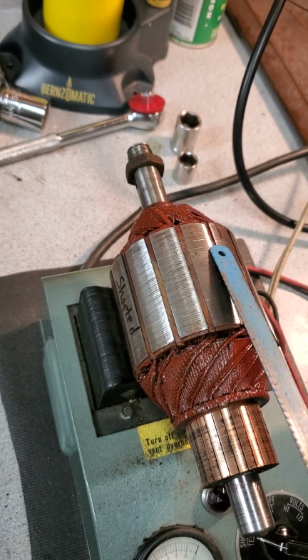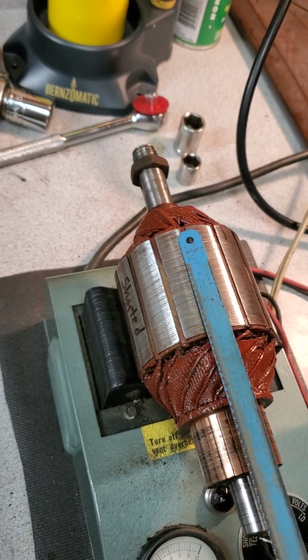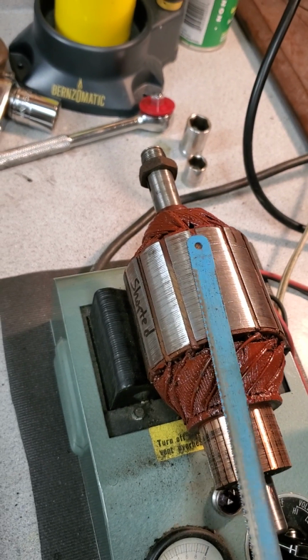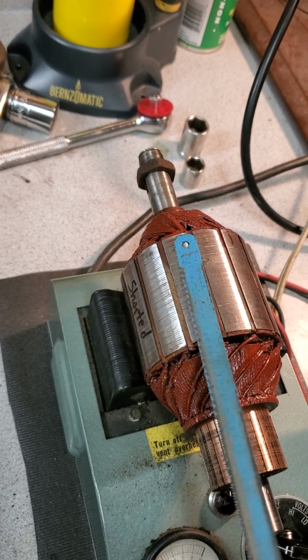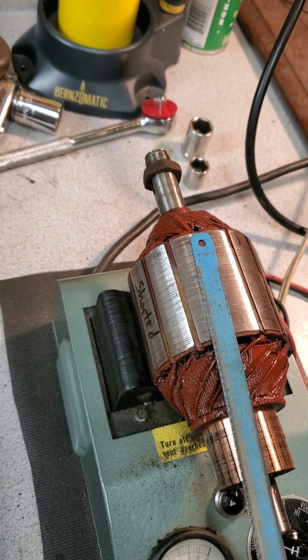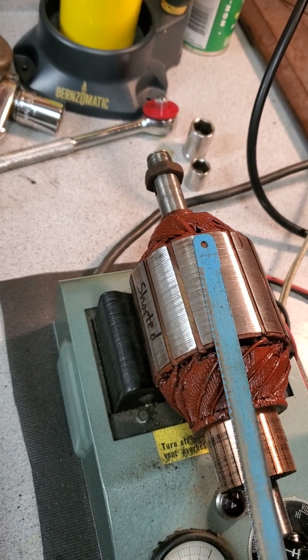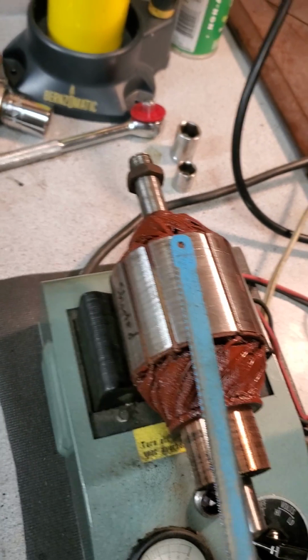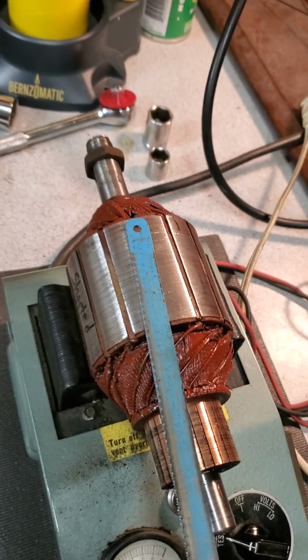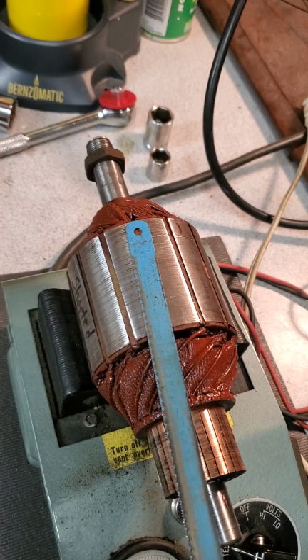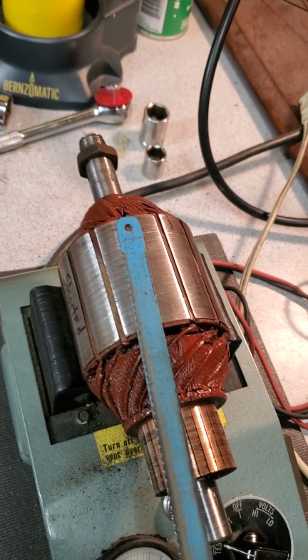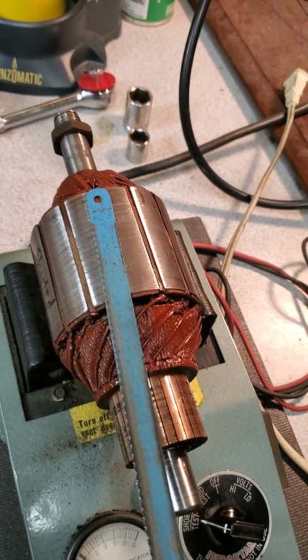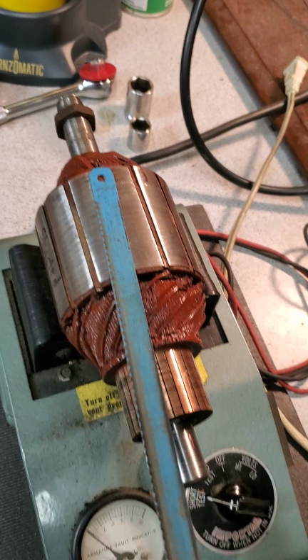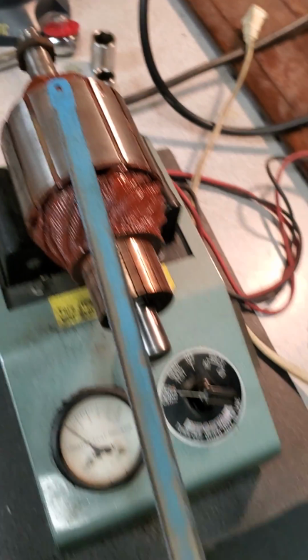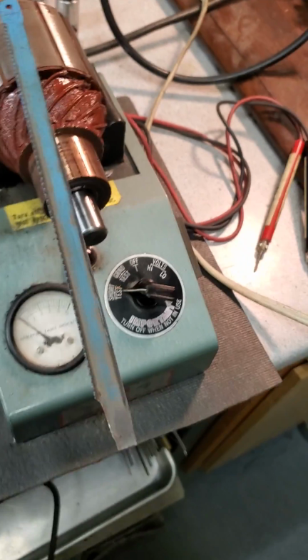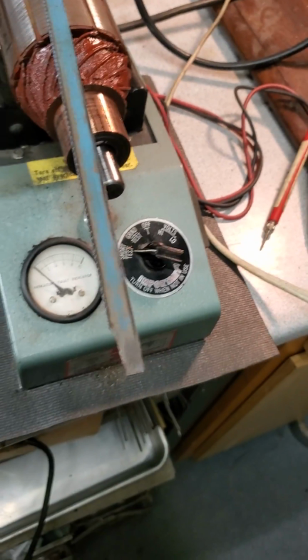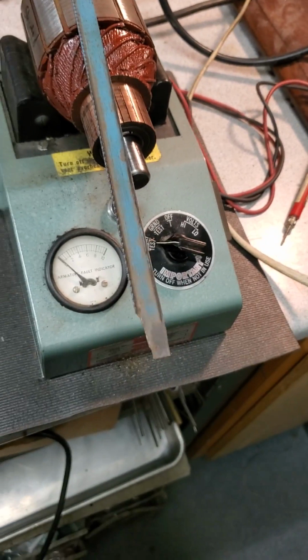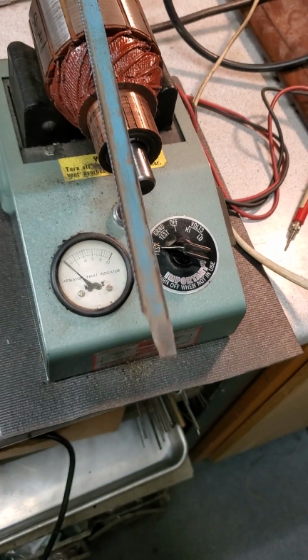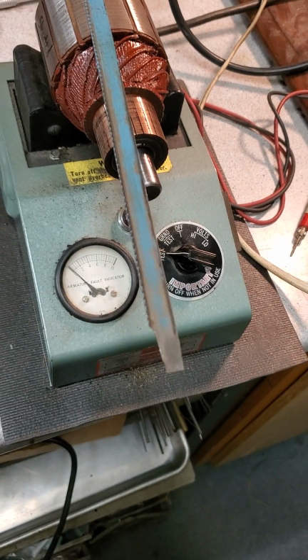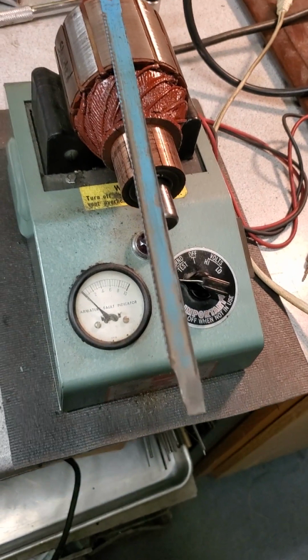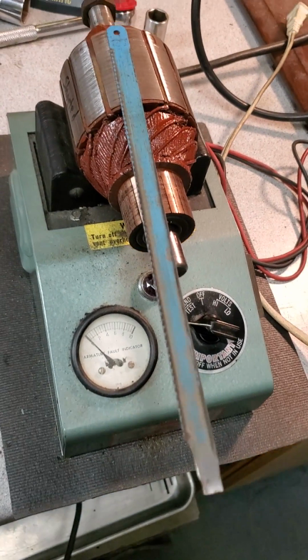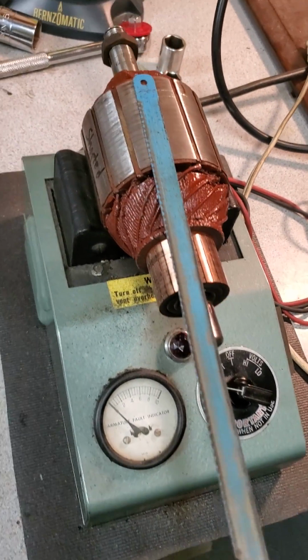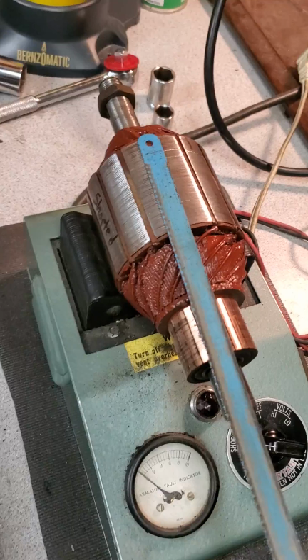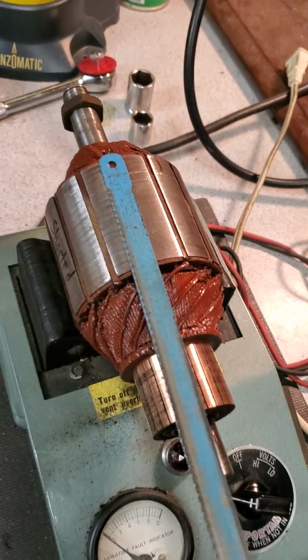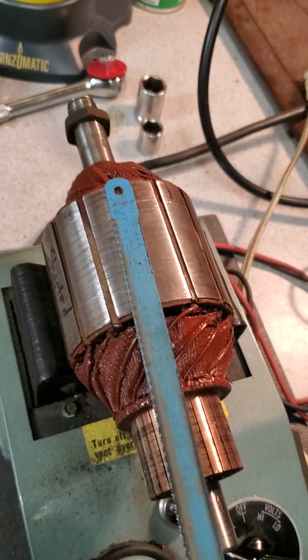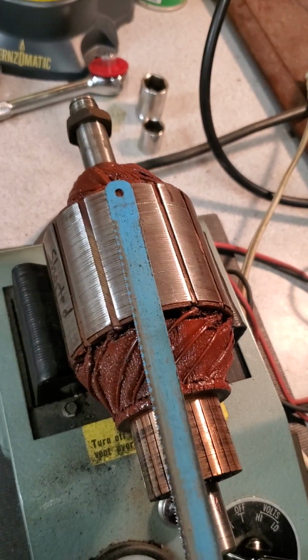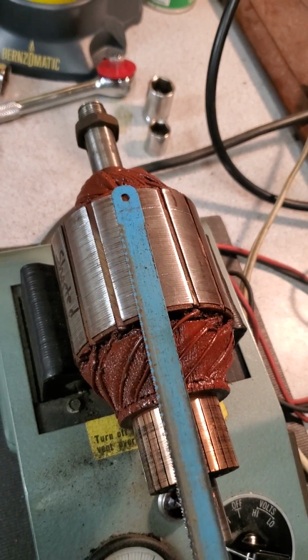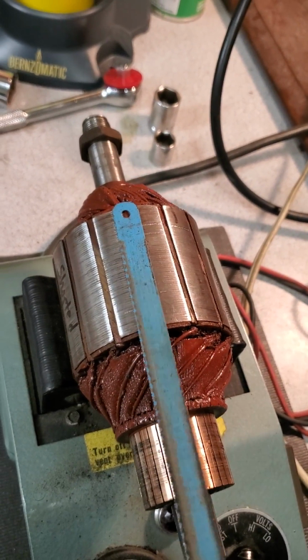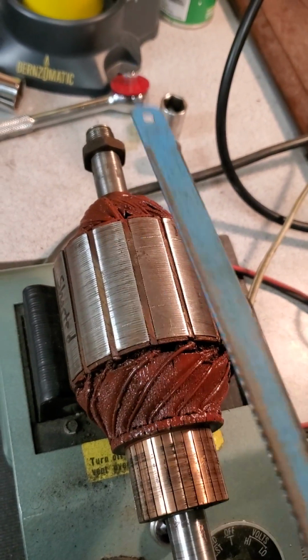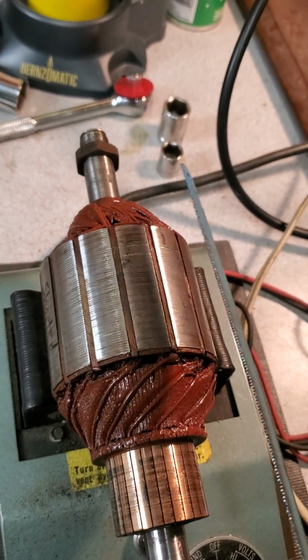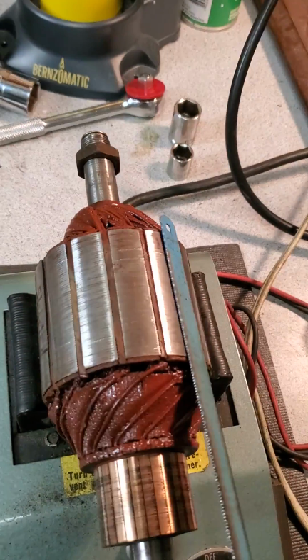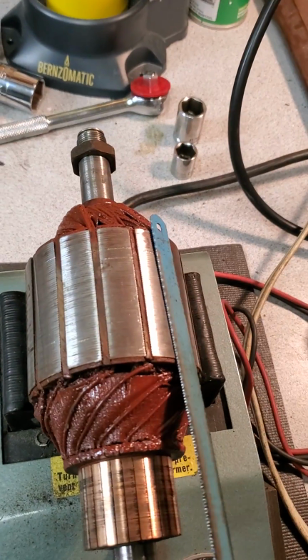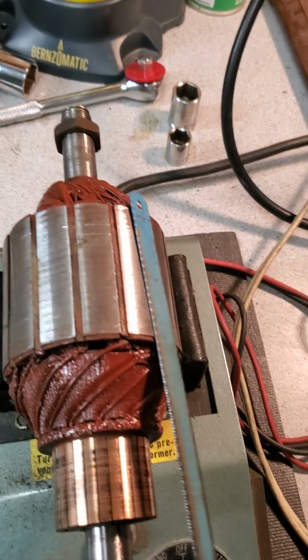So this is definitely a bad armature. You can see the blade vibrating here. So when we say doing a growler test, this is what you're looking for.